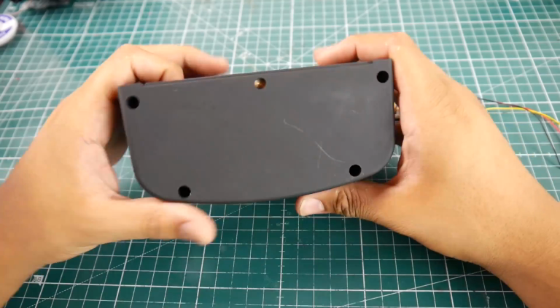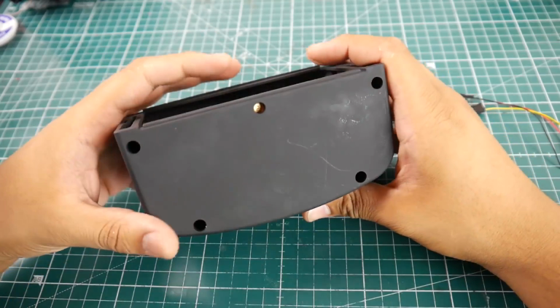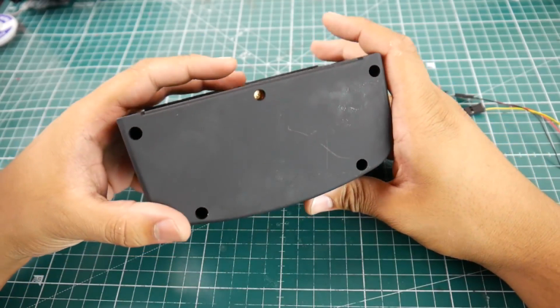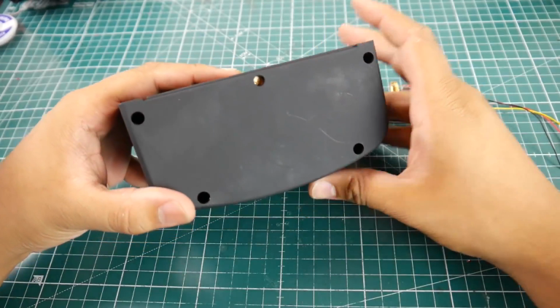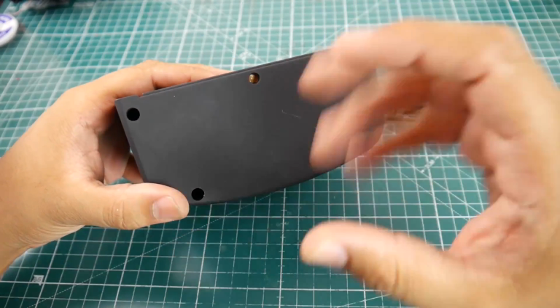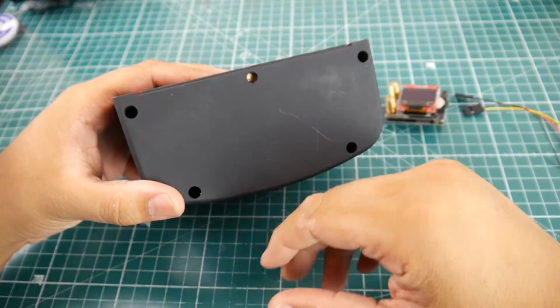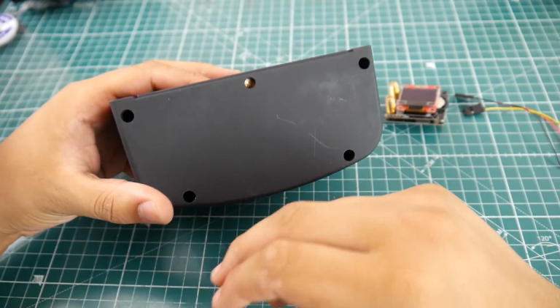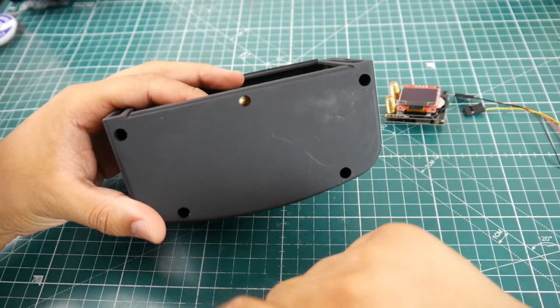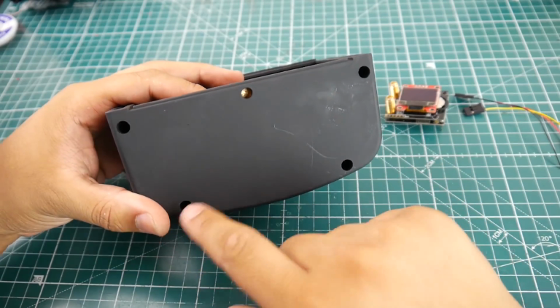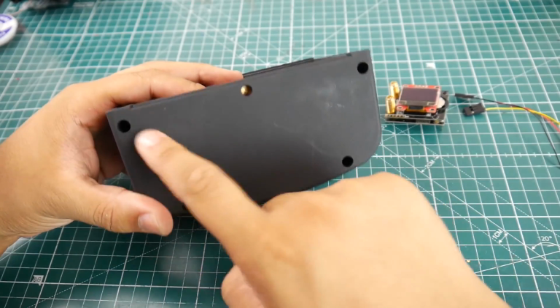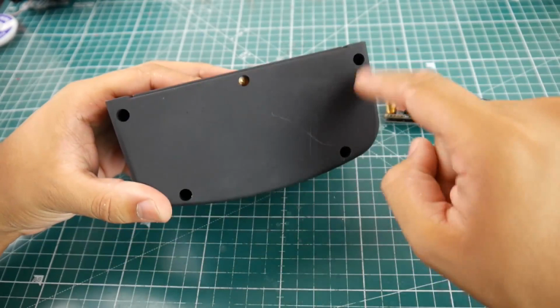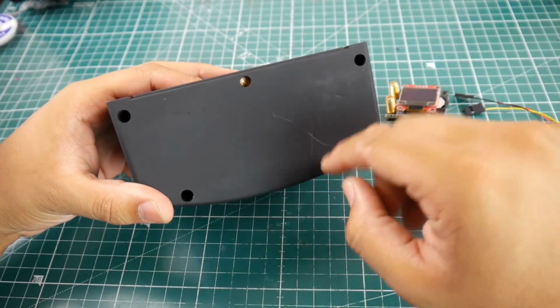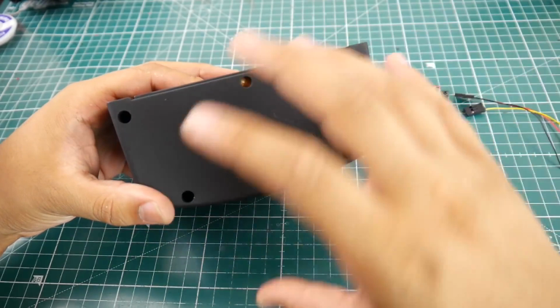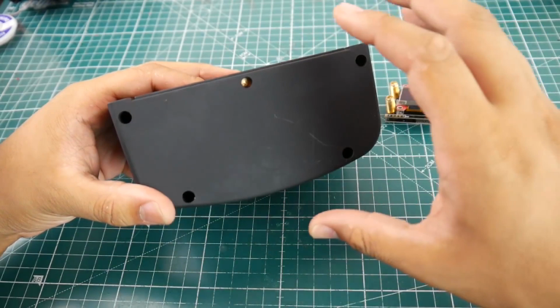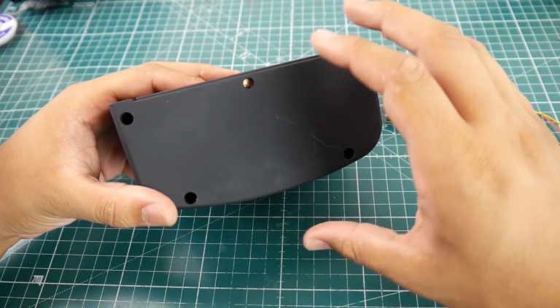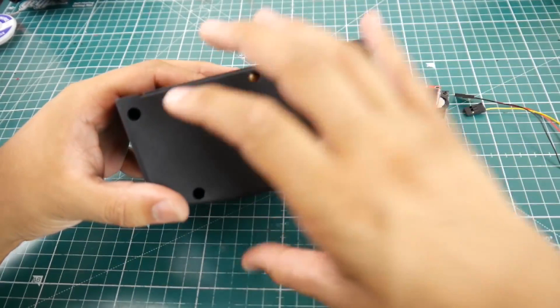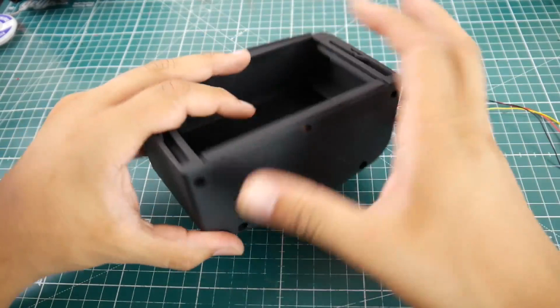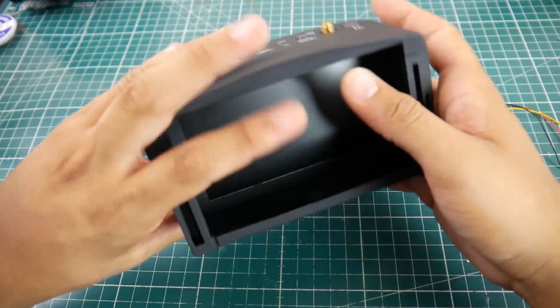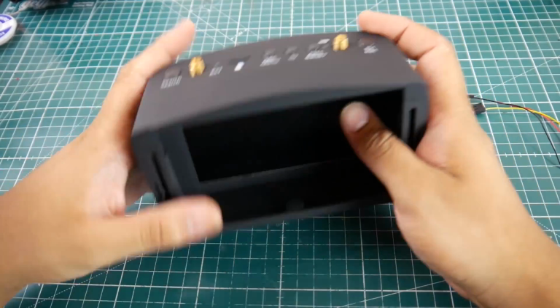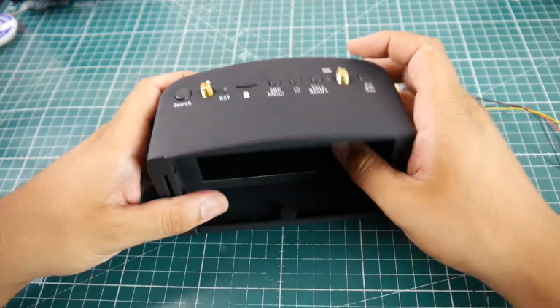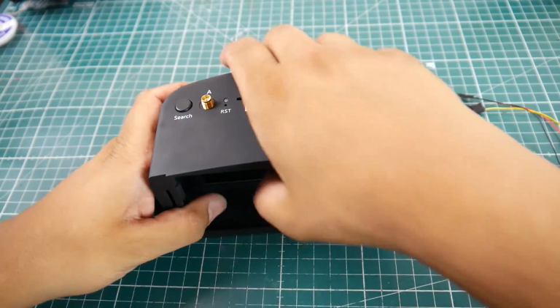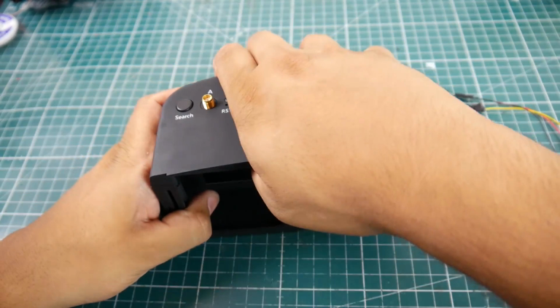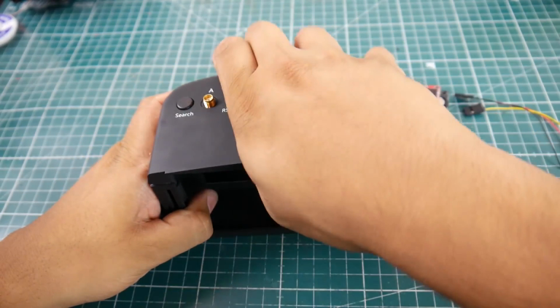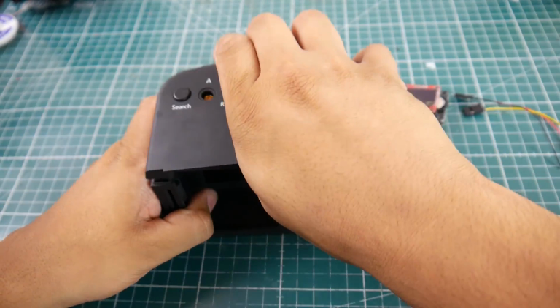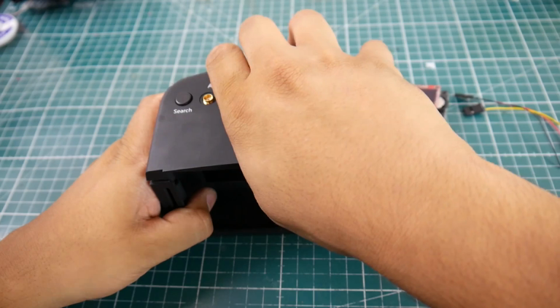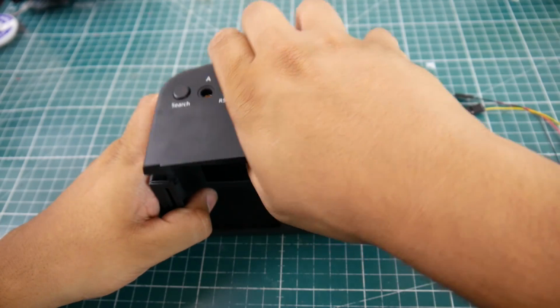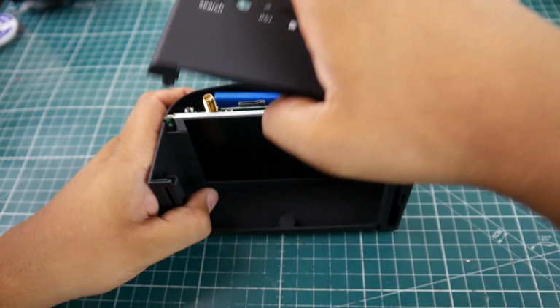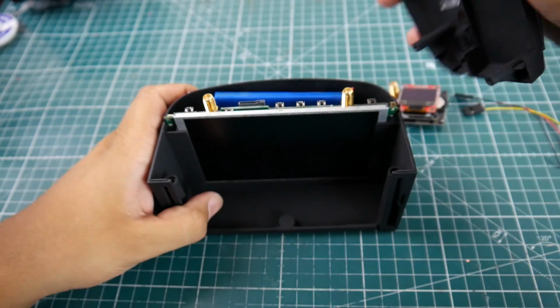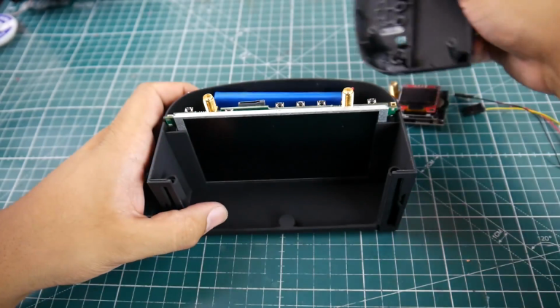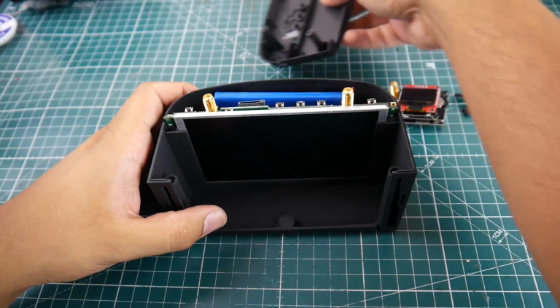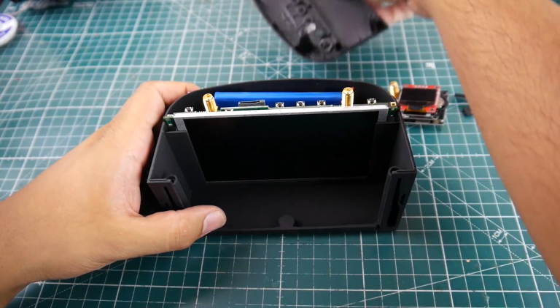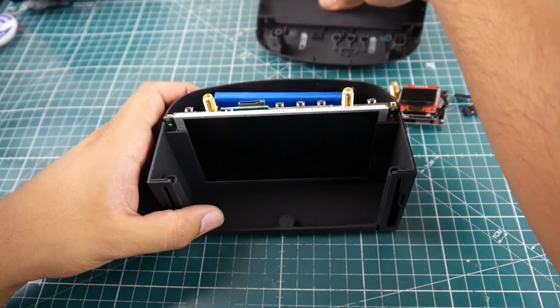First things first, you want to go ahead and remove these four screws. Once that's done, you just pull the top right off like this. This is going to be a very quick mod.